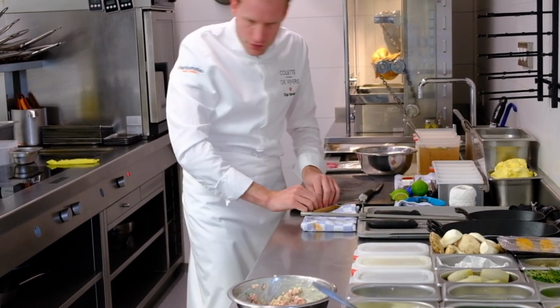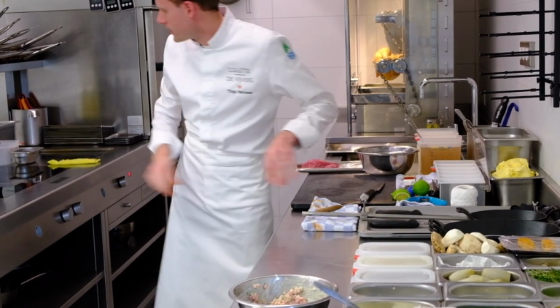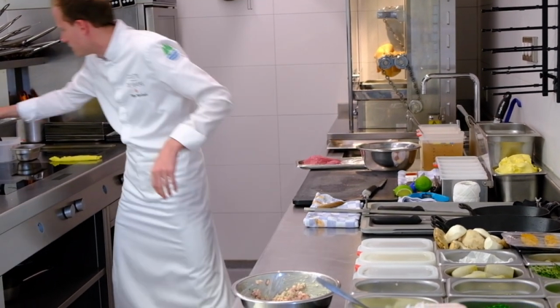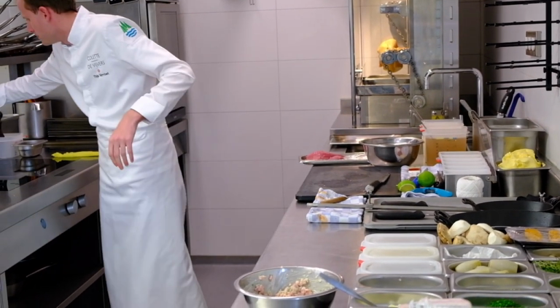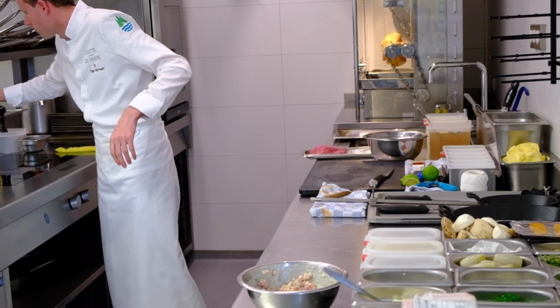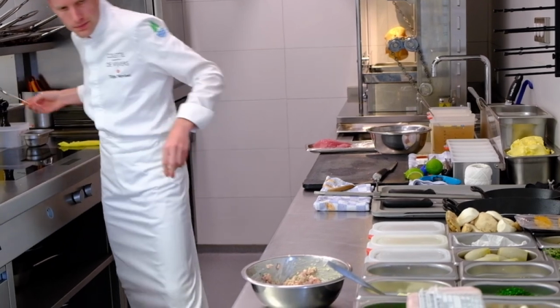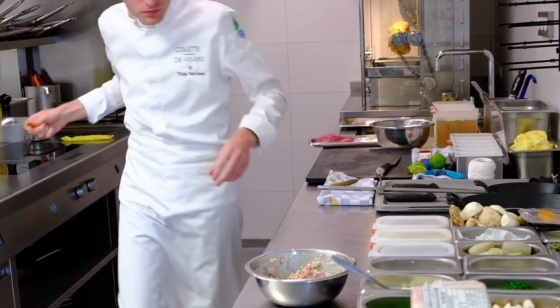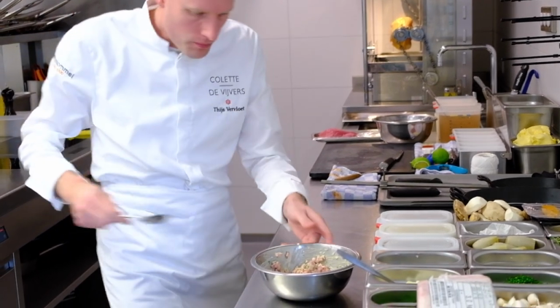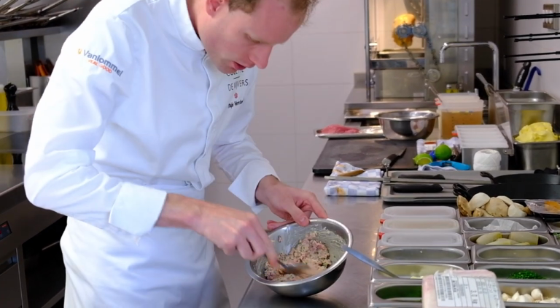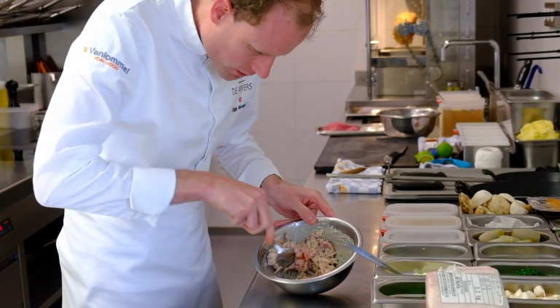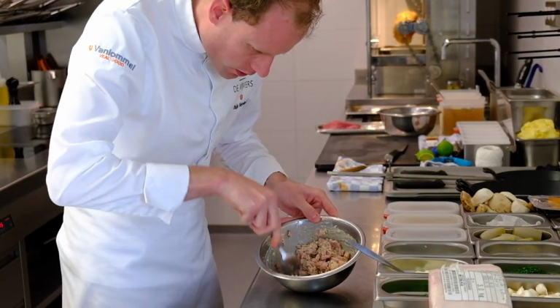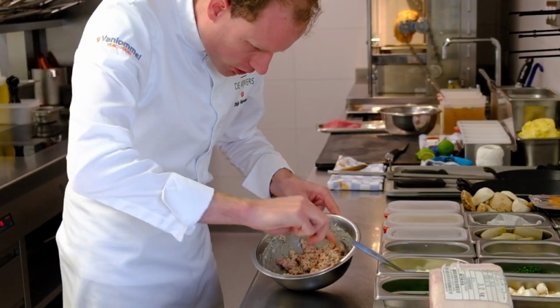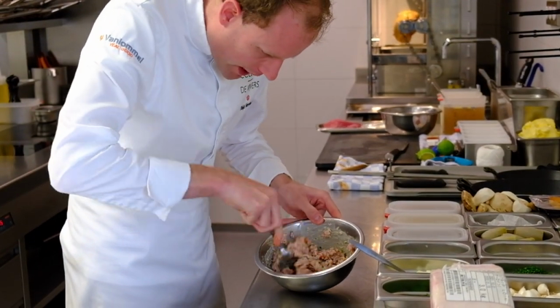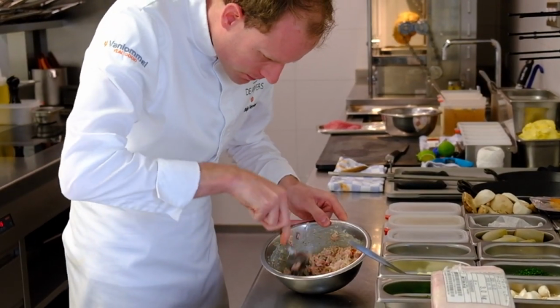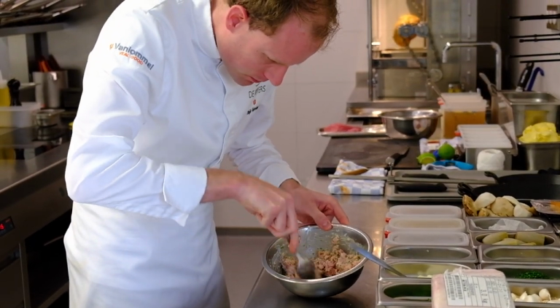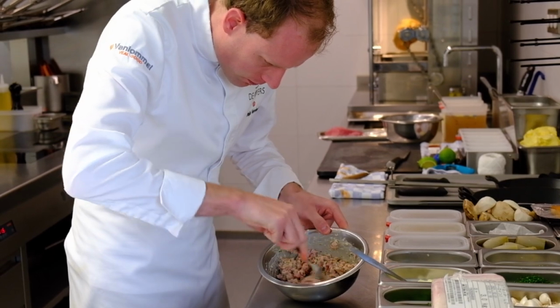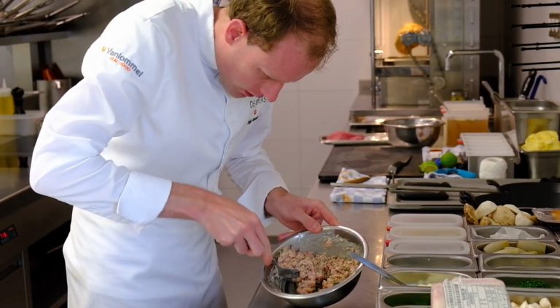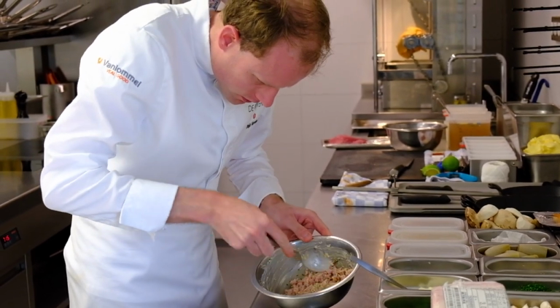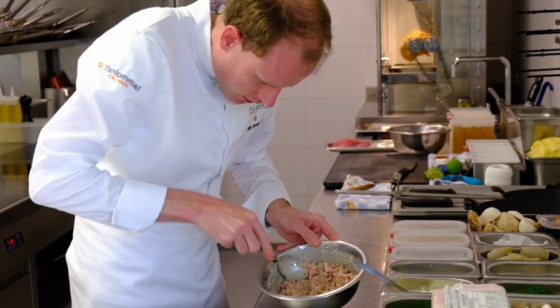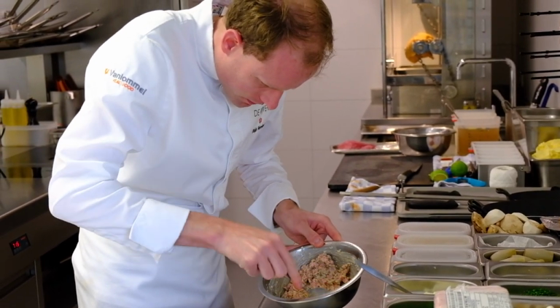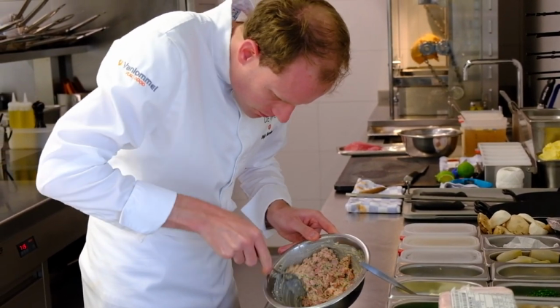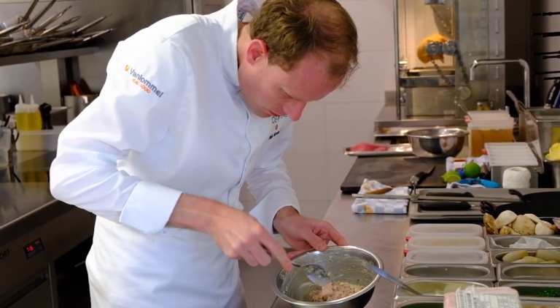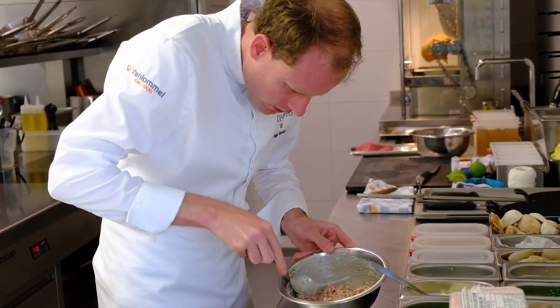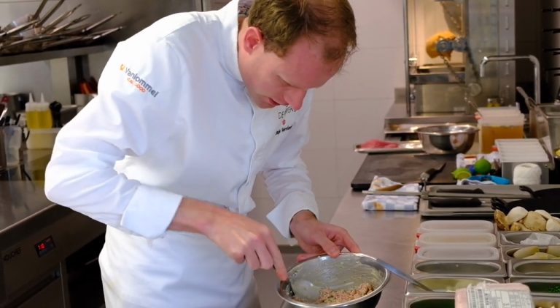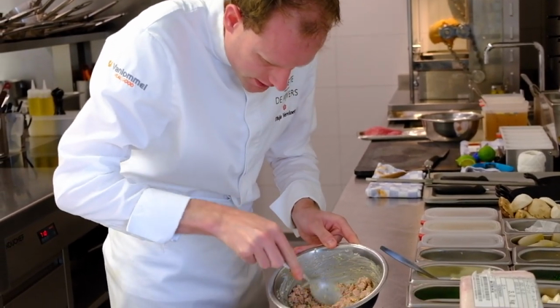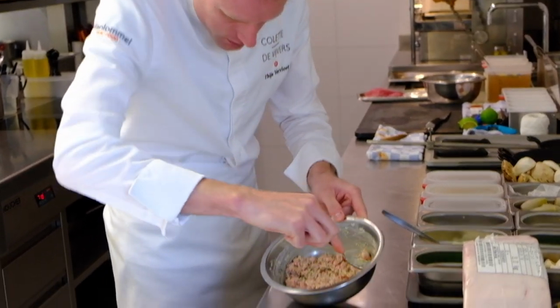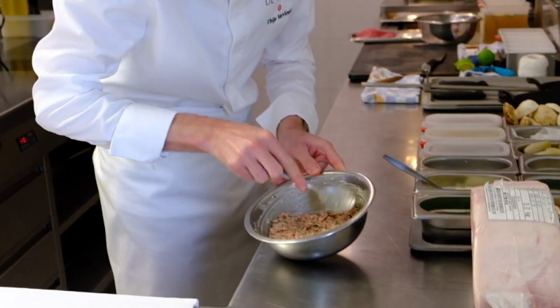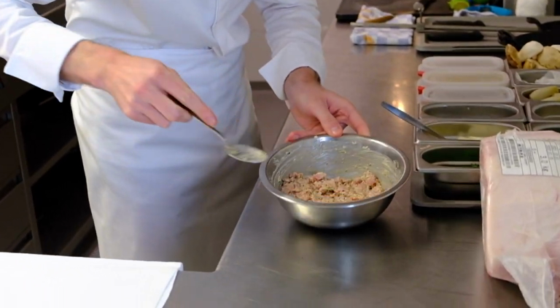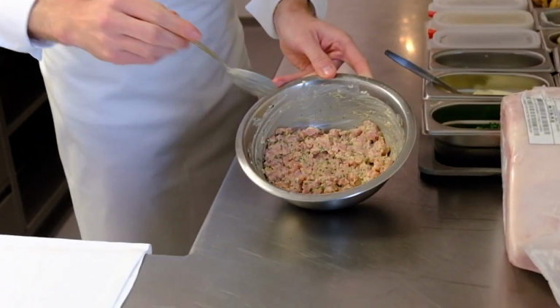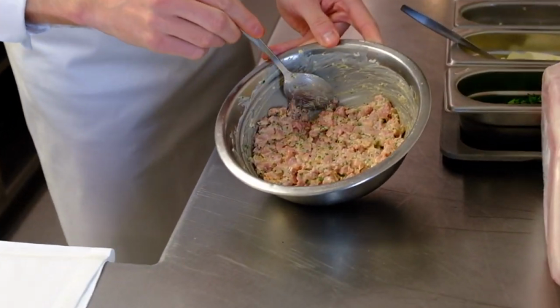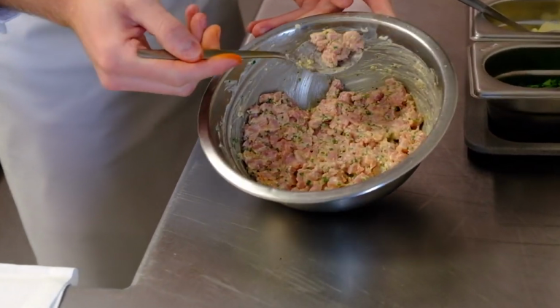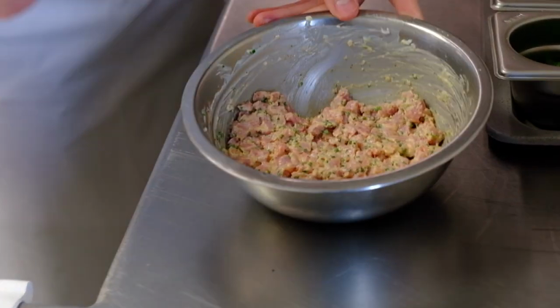For me, it has to still be not too dry. For me, this texture — it's okay.